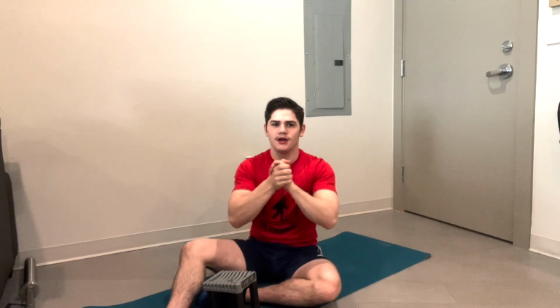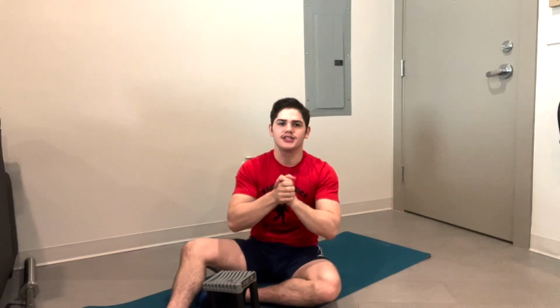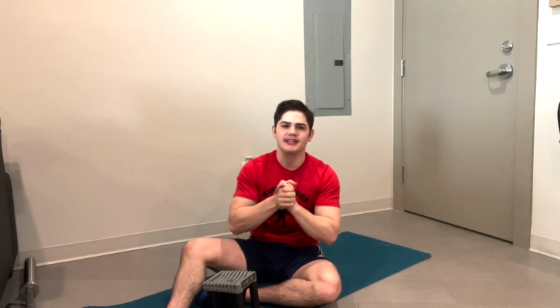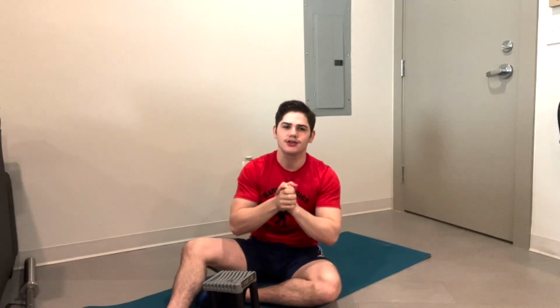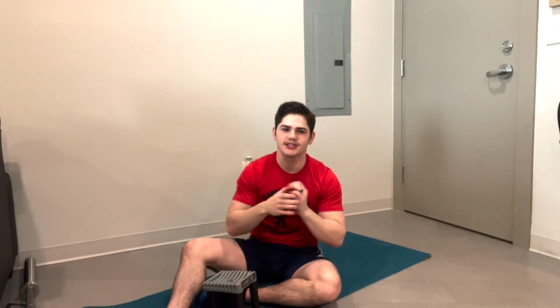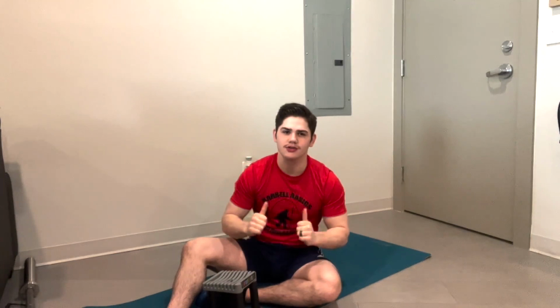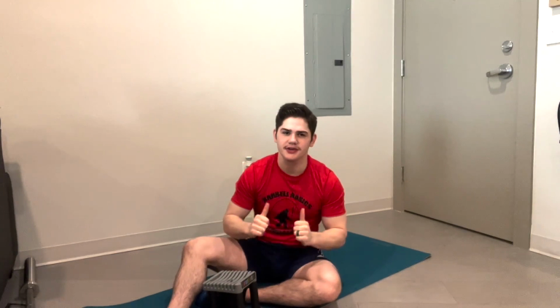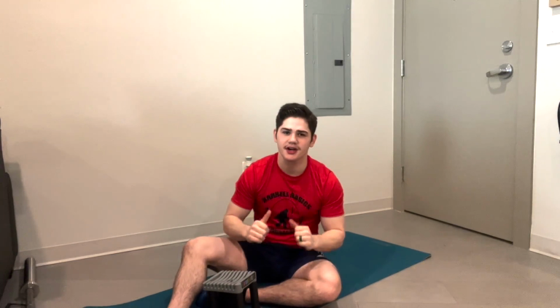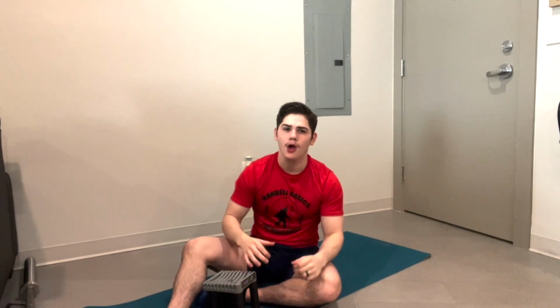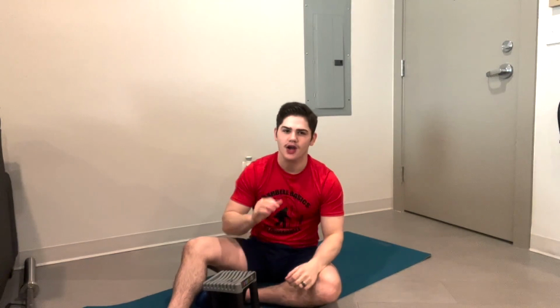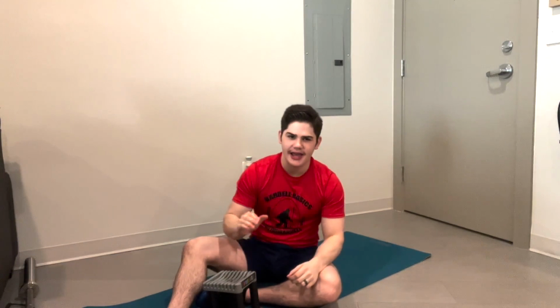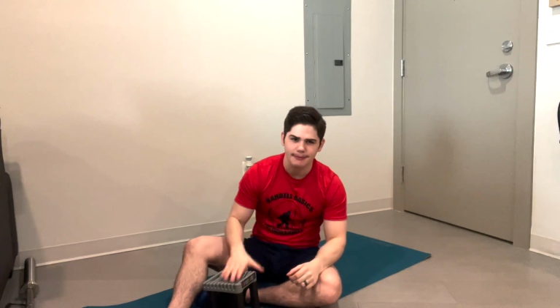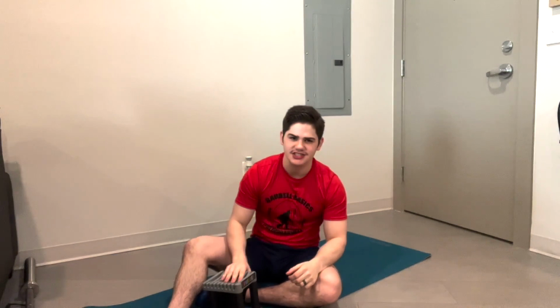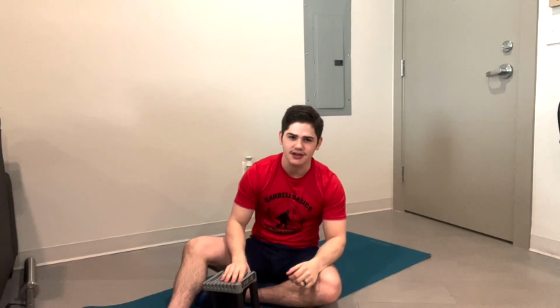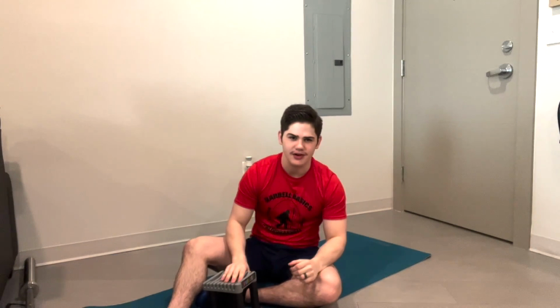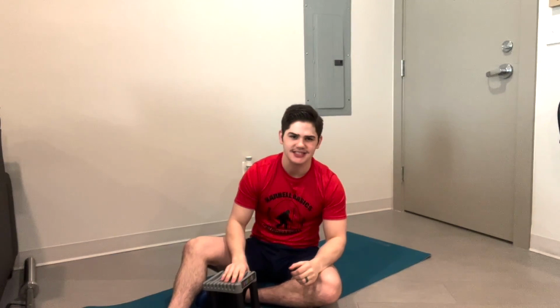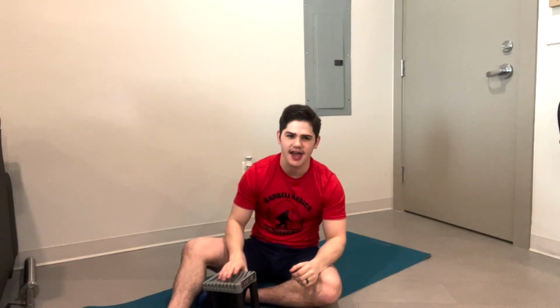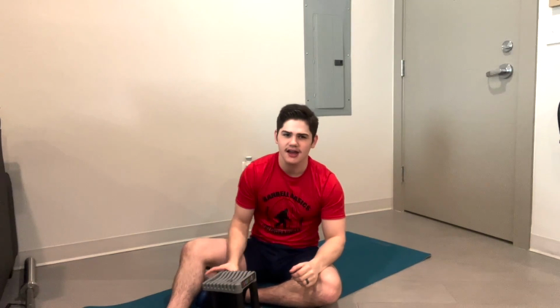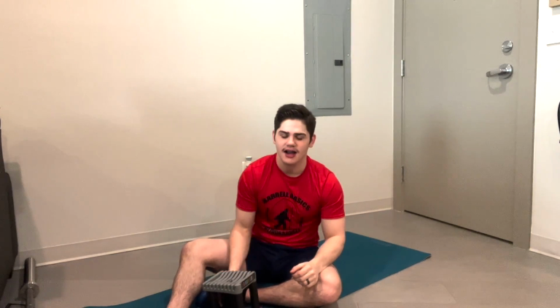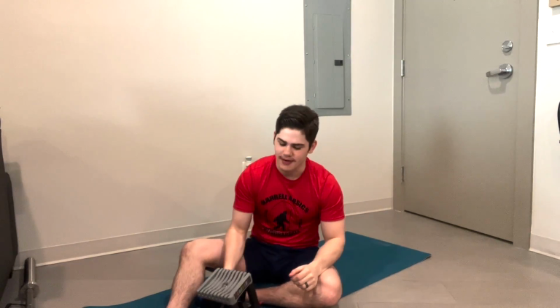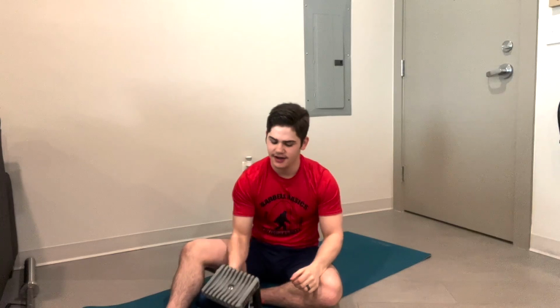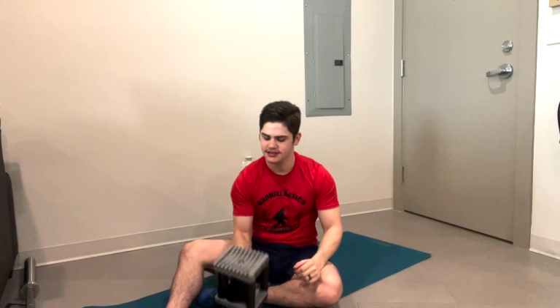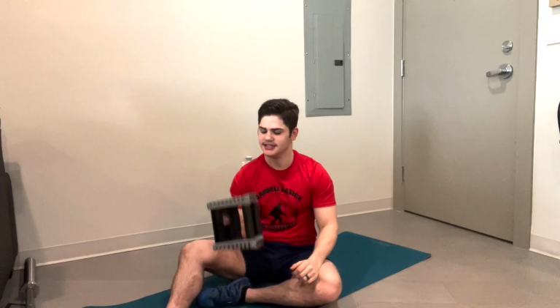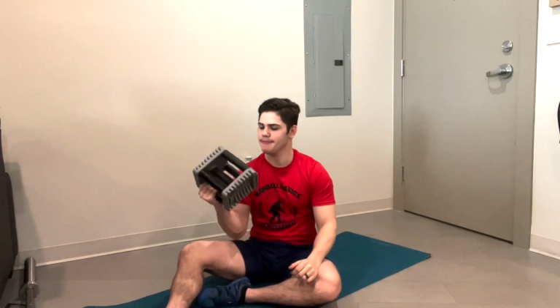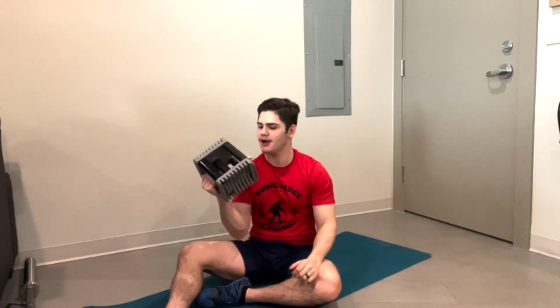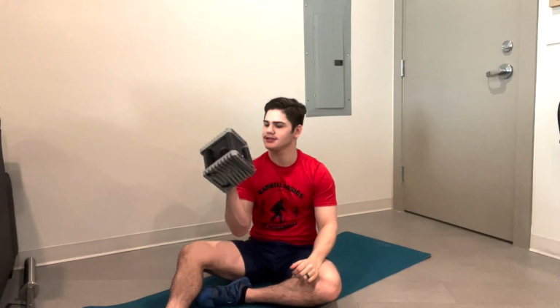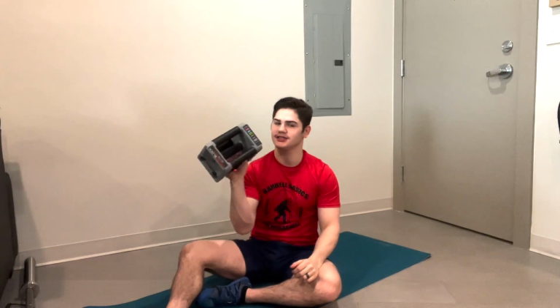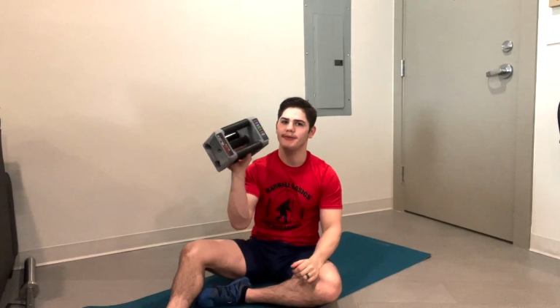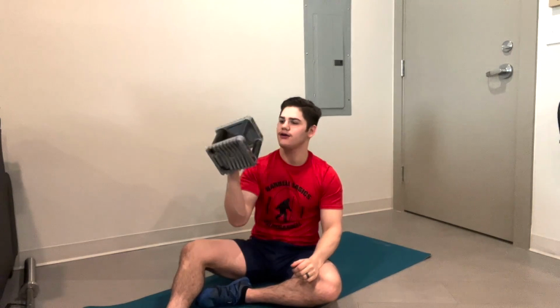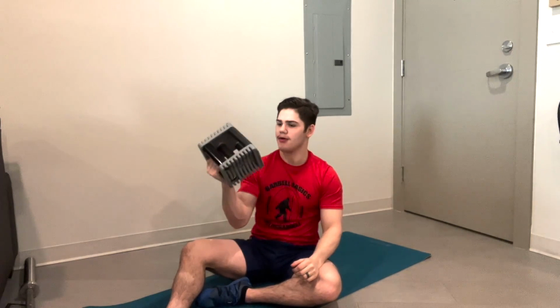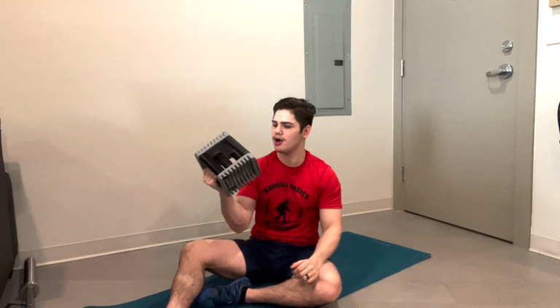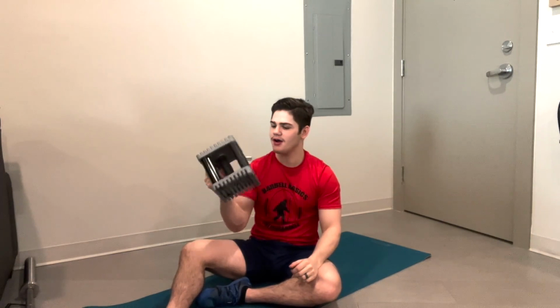What's up Basic Crew? This is Coach Q here. We've got a quick ab blaster for you guys today. I've got right here the 10-pound dumbbell, my Power Block.